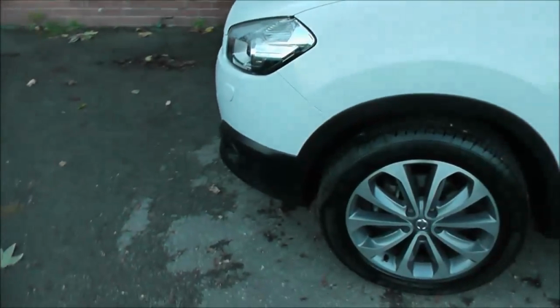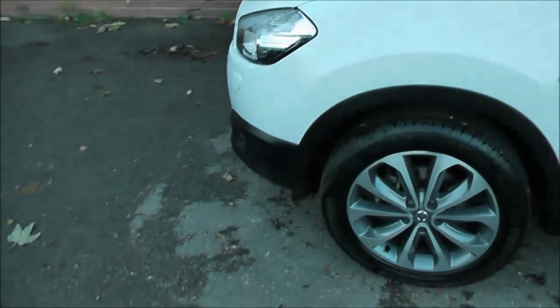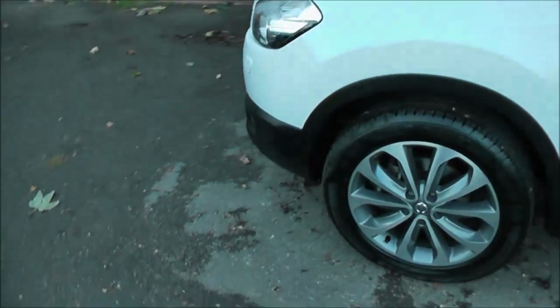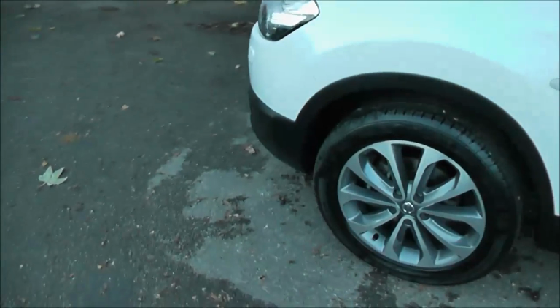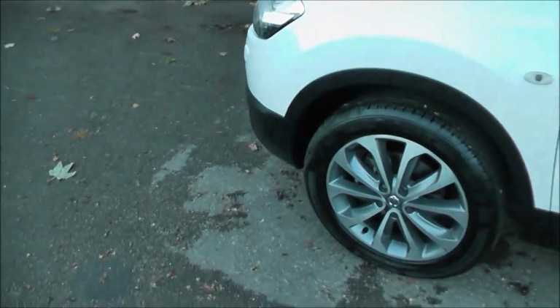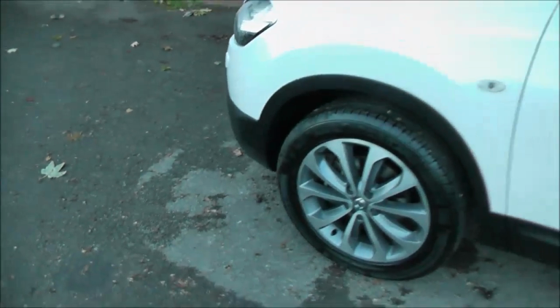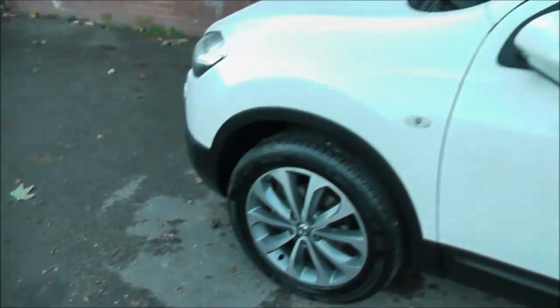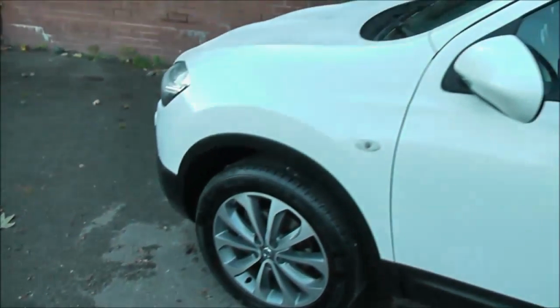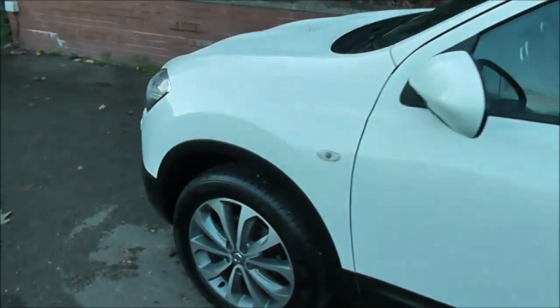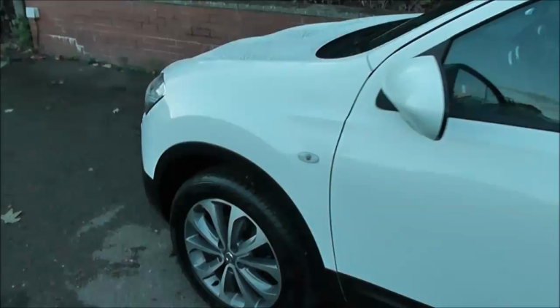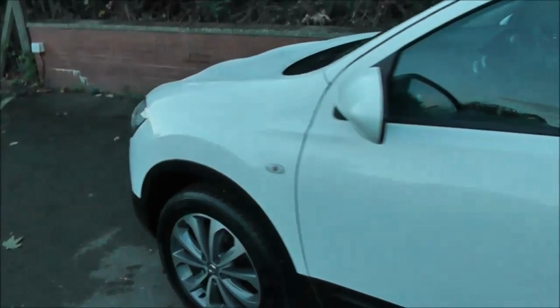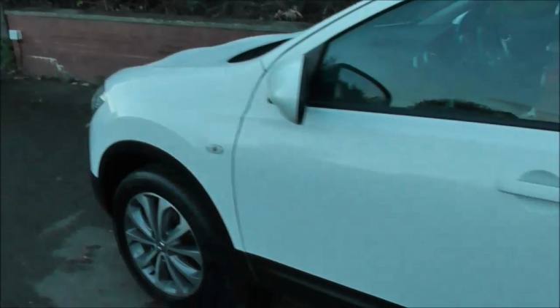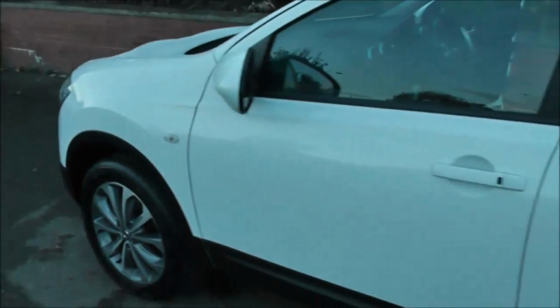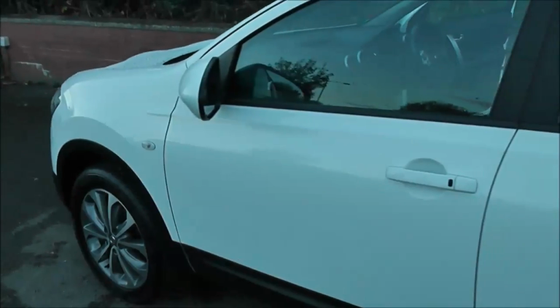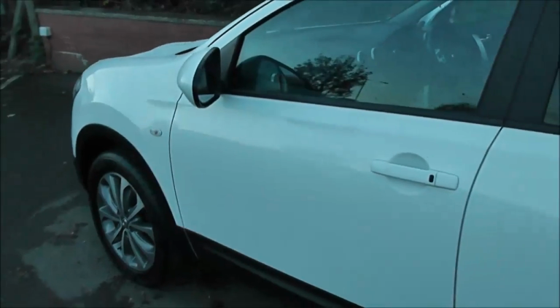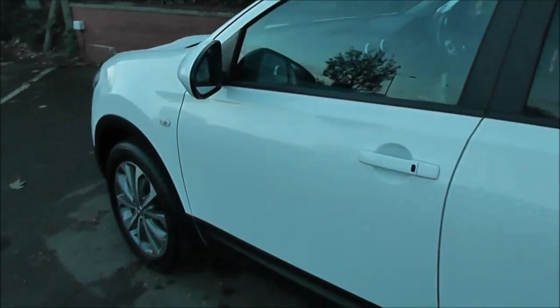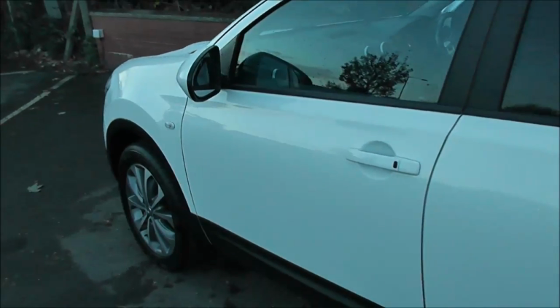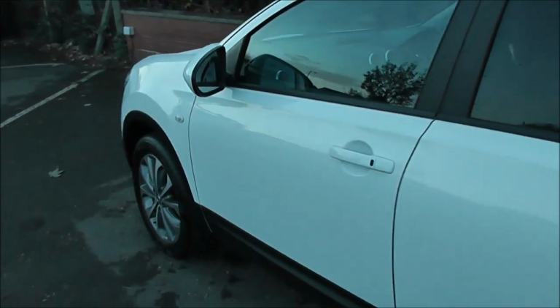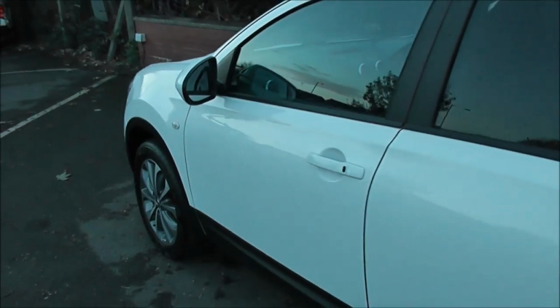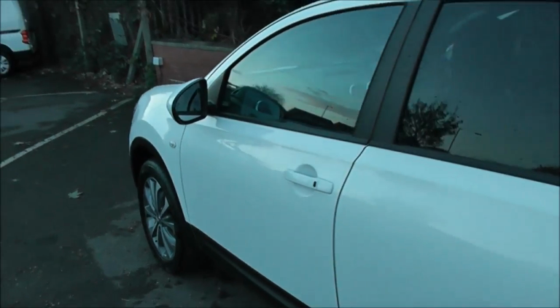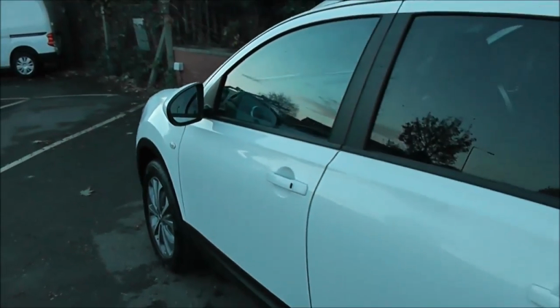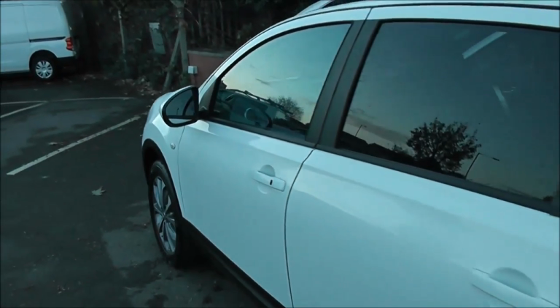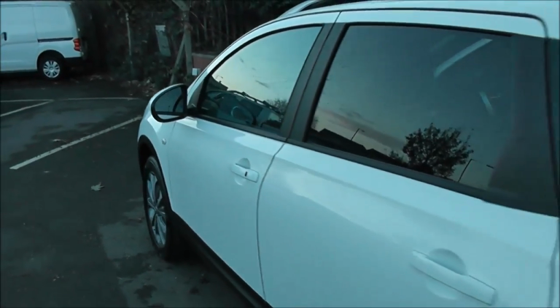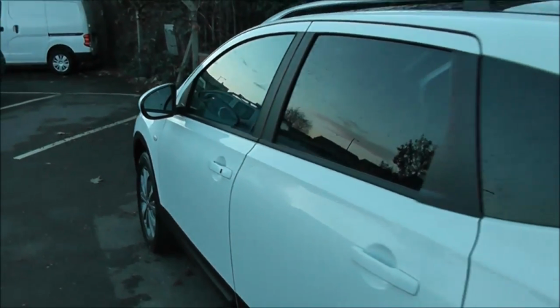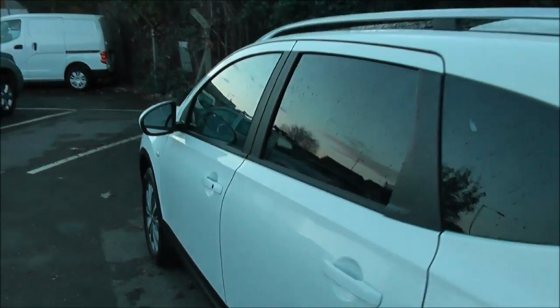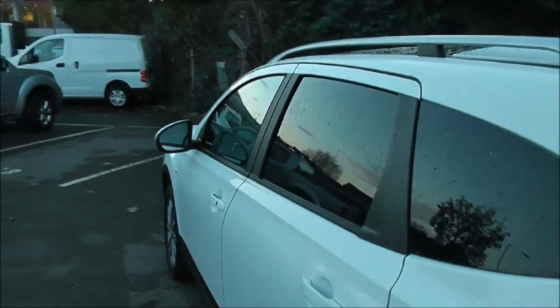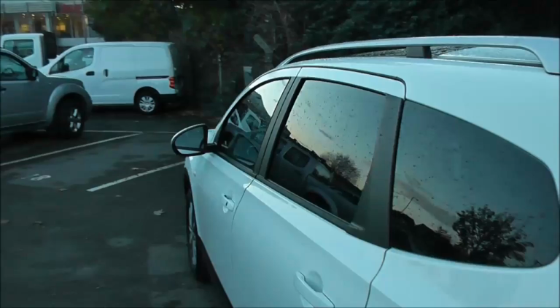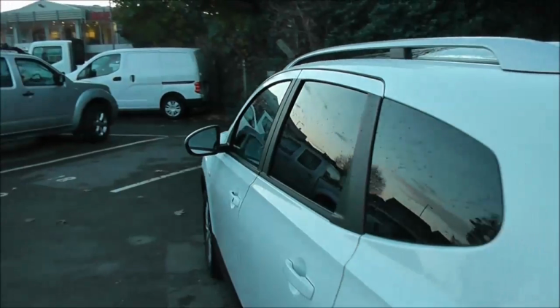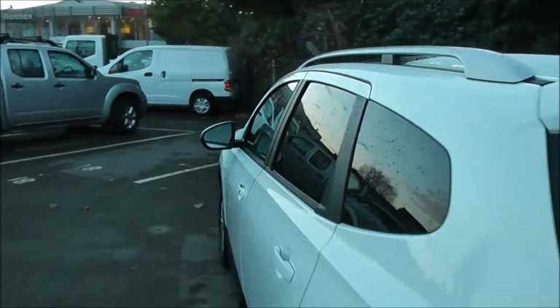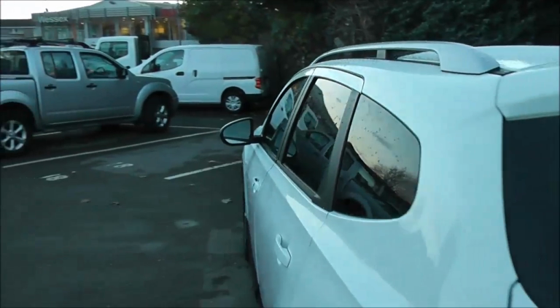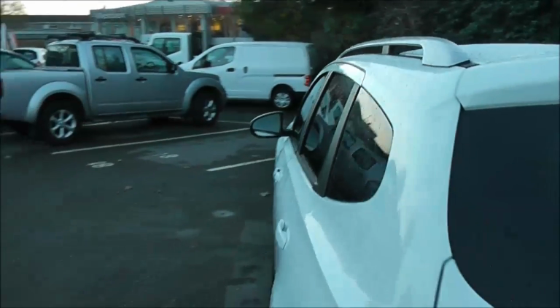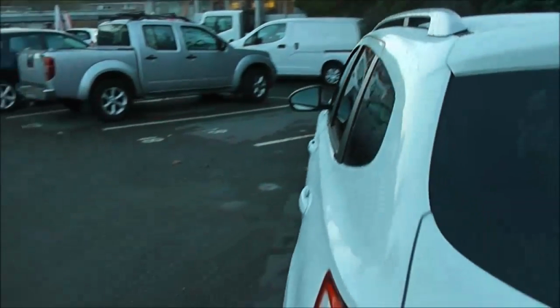The 18-inch alloy wheels, body-coloured door mirrors and door handles which also have keyless entry, rear privacy glass, and on top we've got satin silver roof rails.